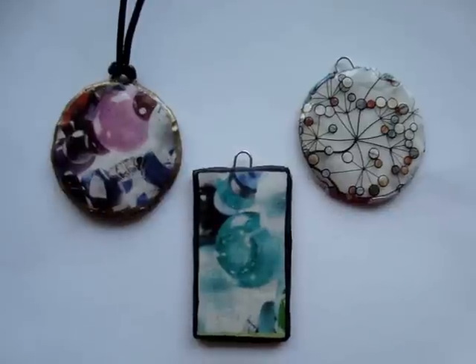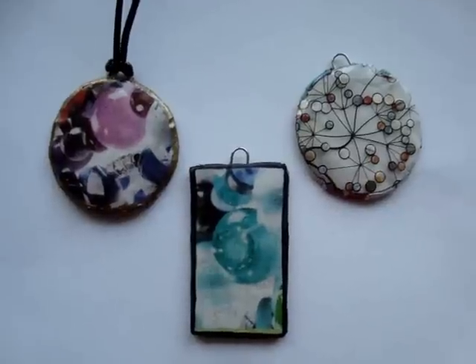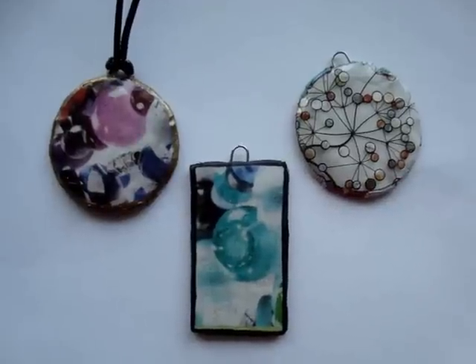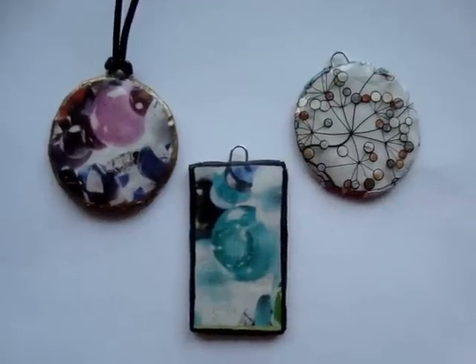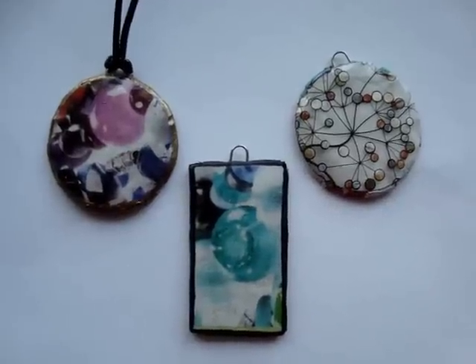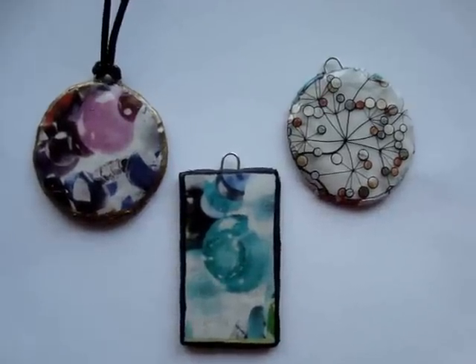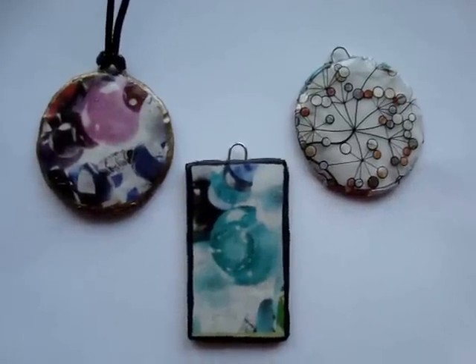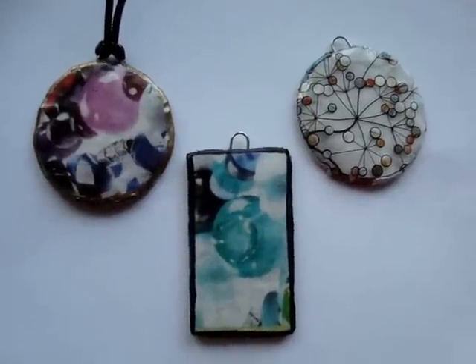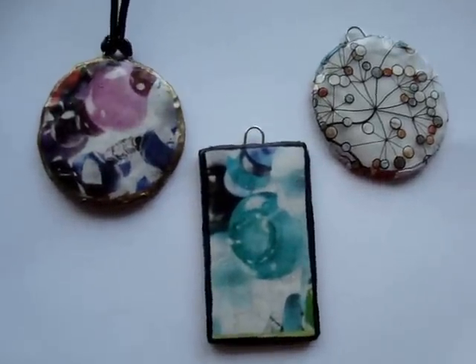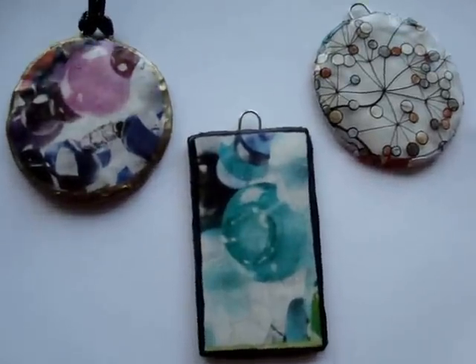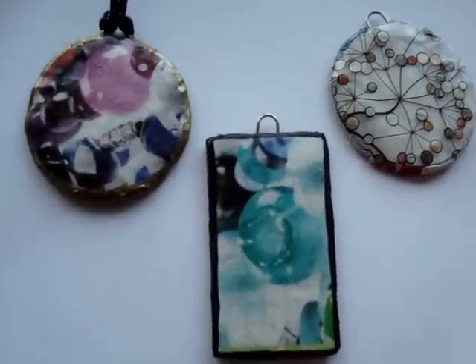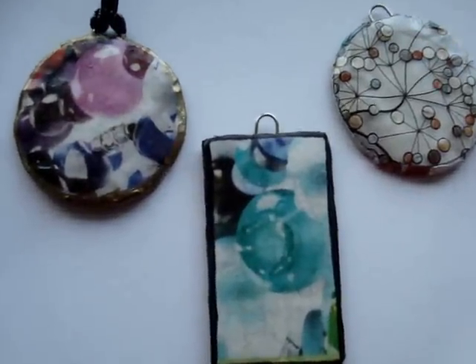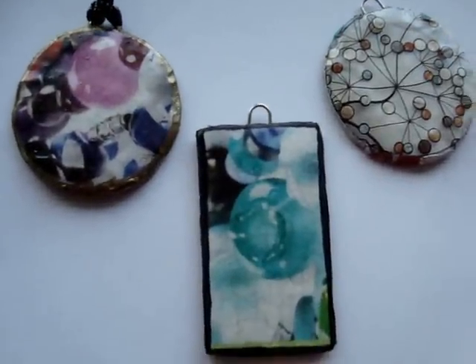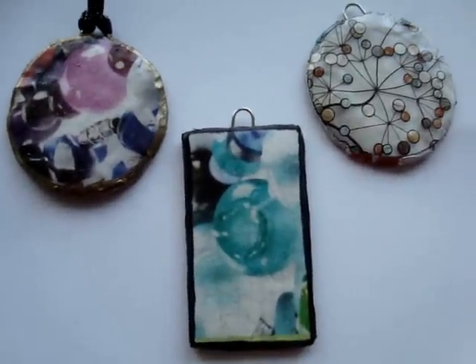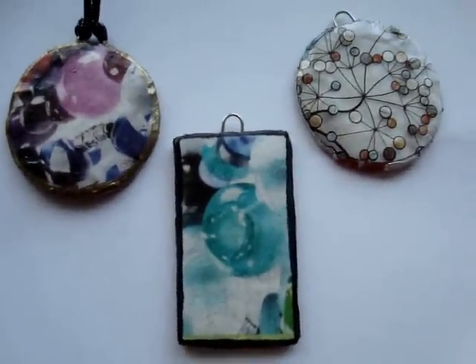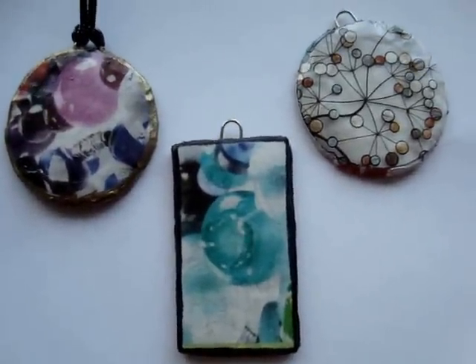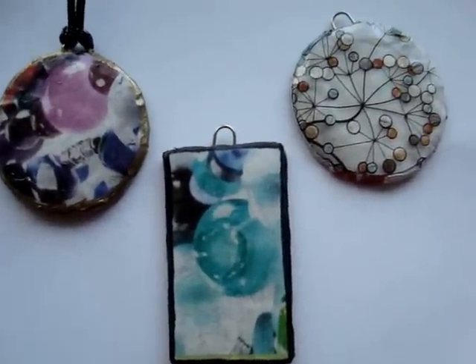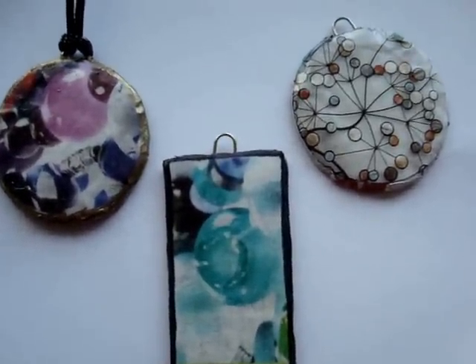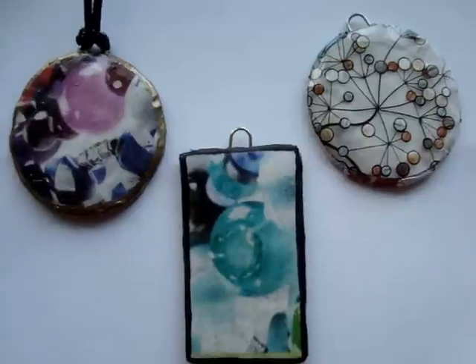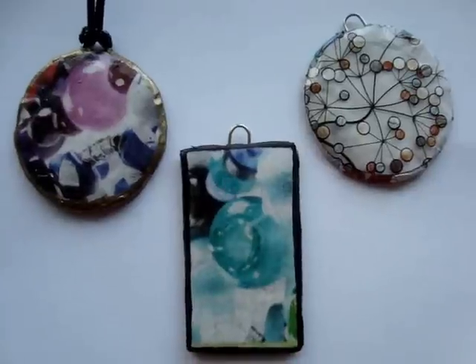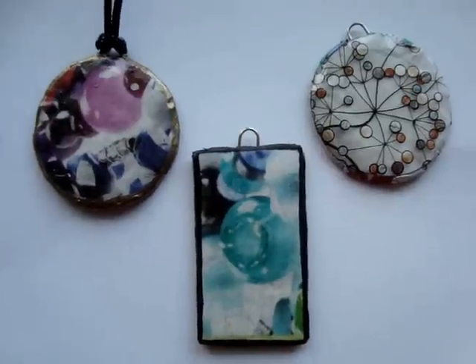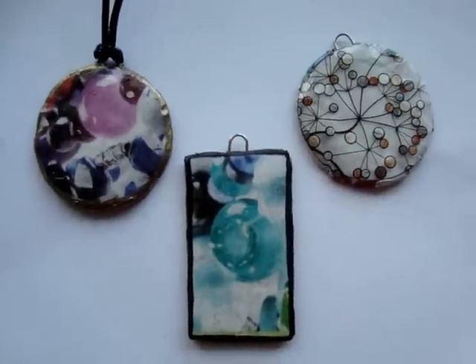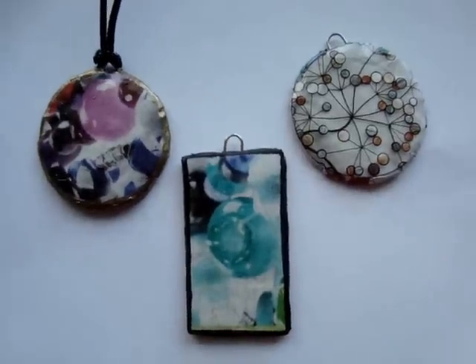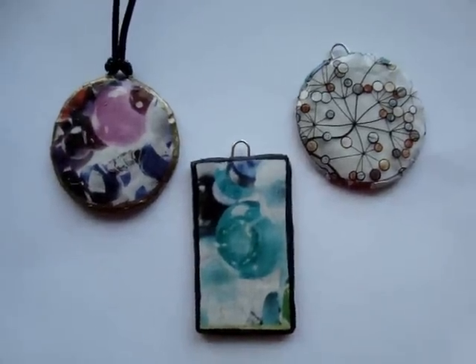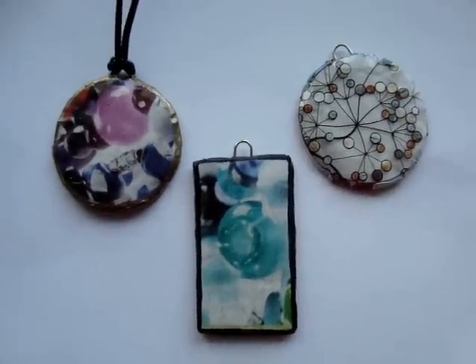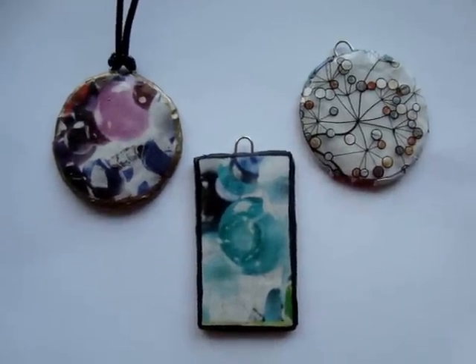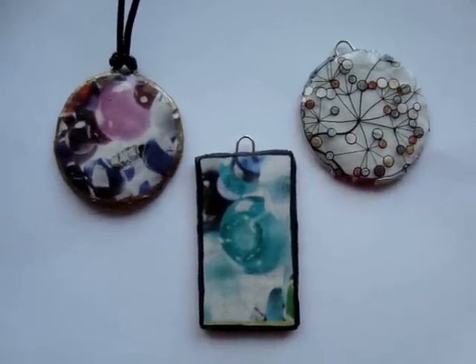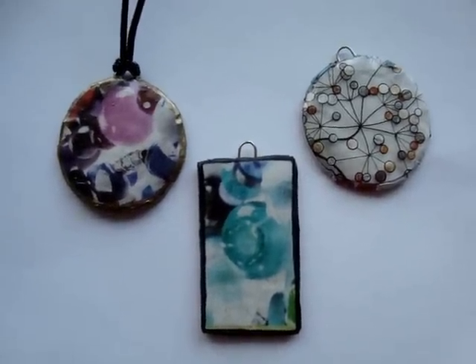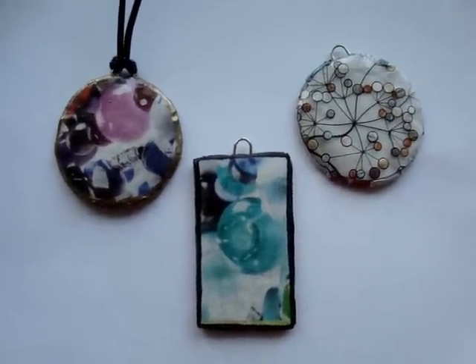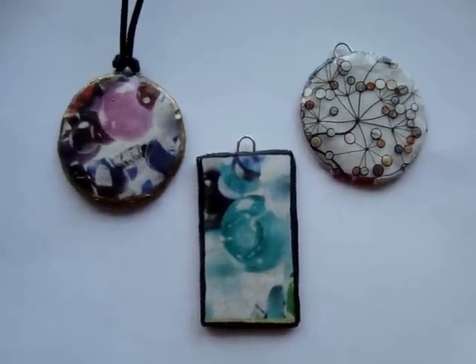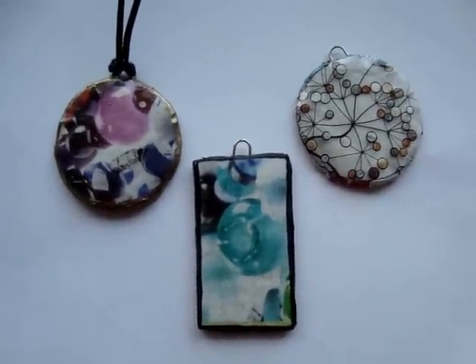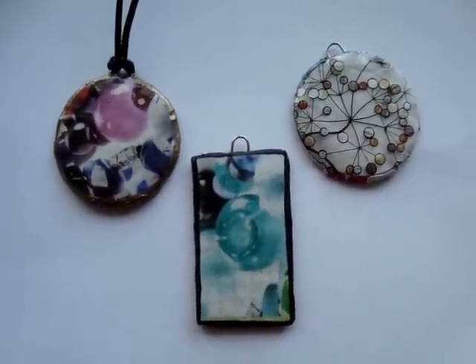Hi everyone, this is Emmy. Today I'm going to show you how you can make these pendants from just regular flyers, newspaper, or catalog pages. So let's get started.